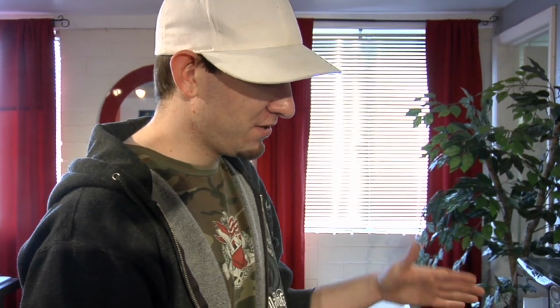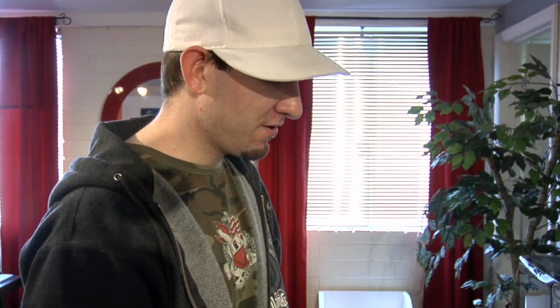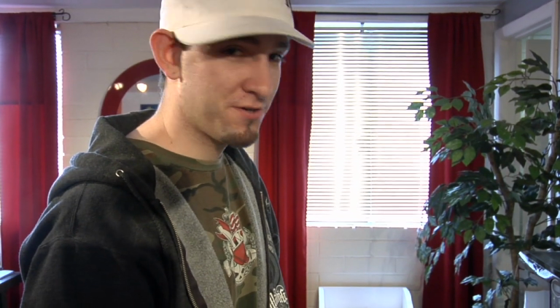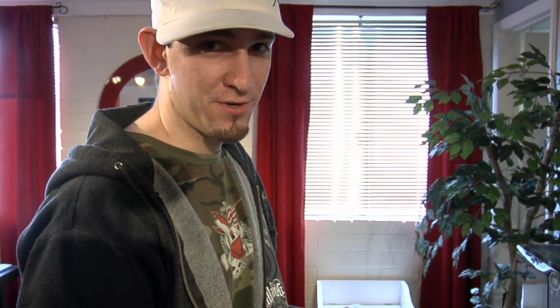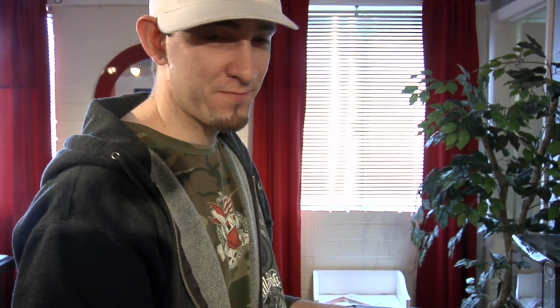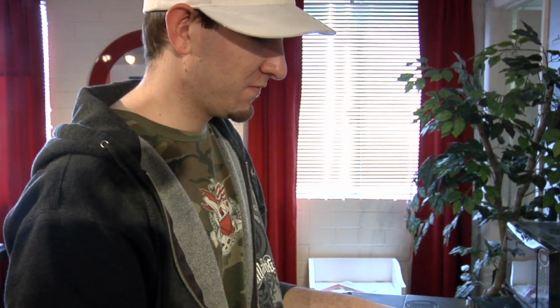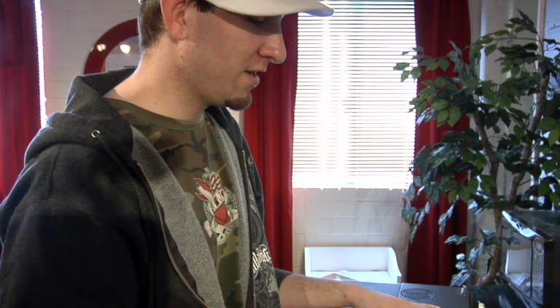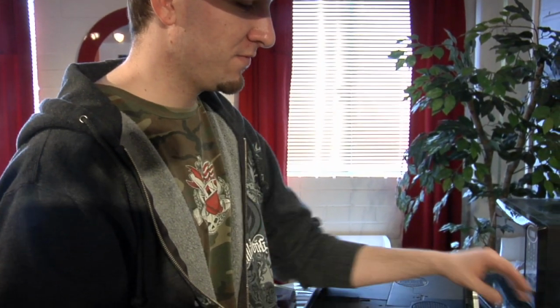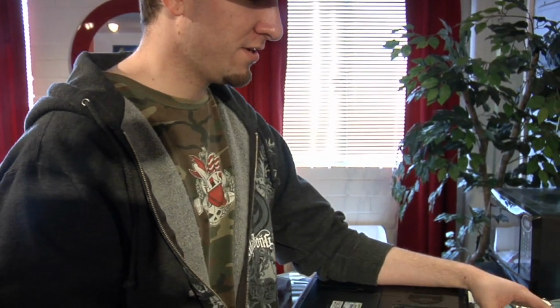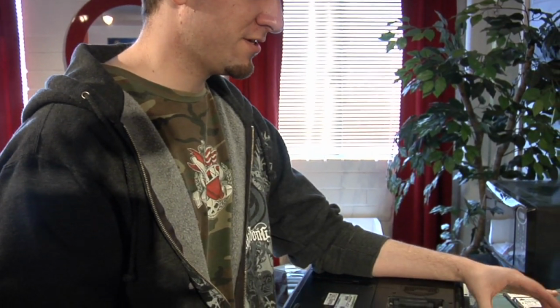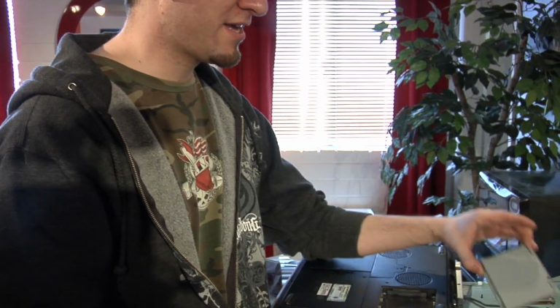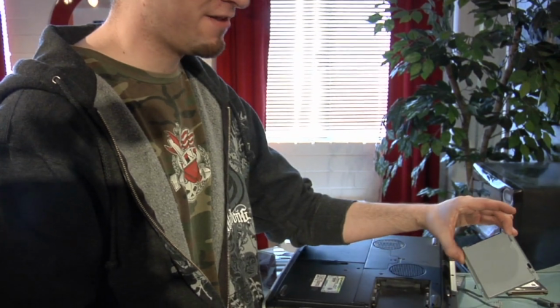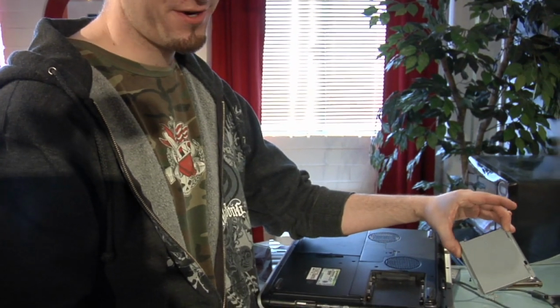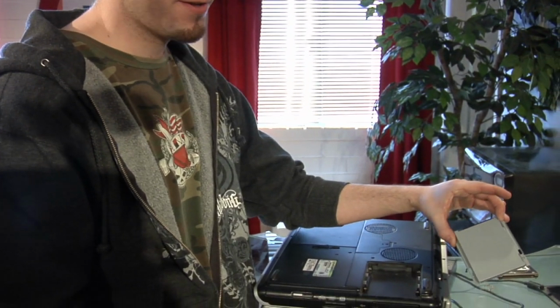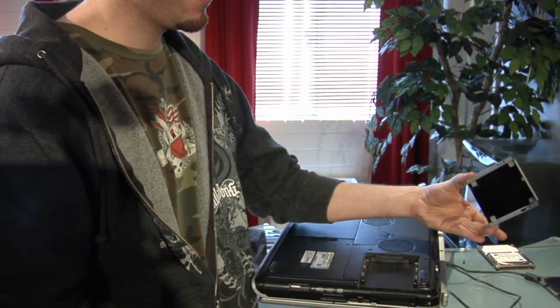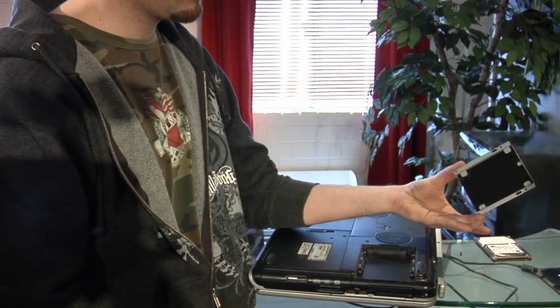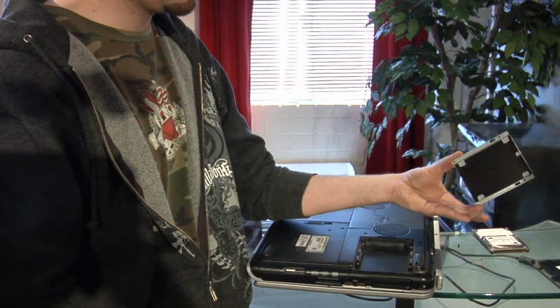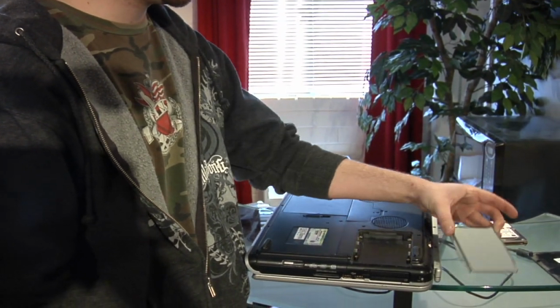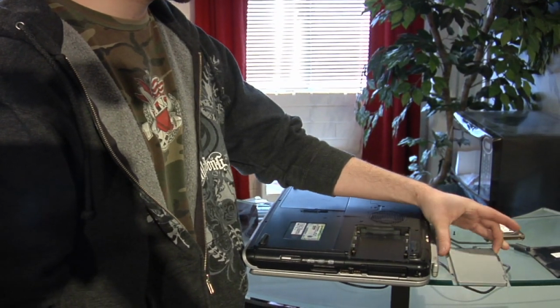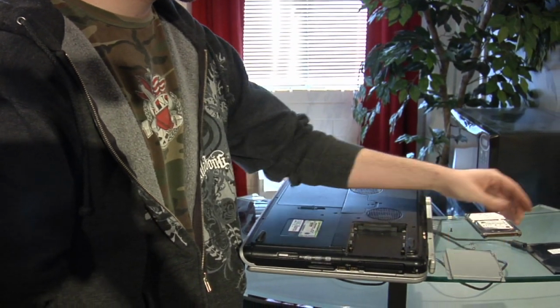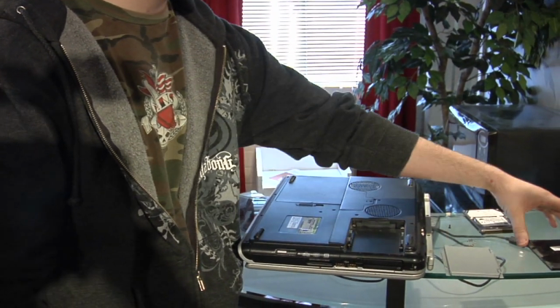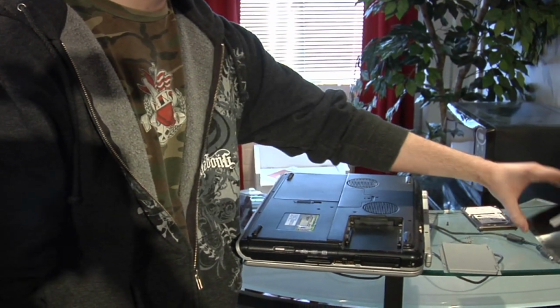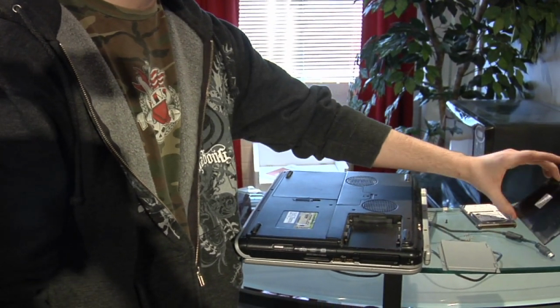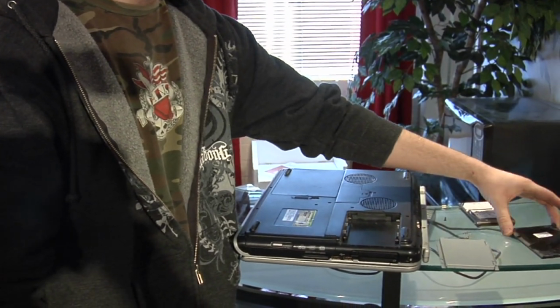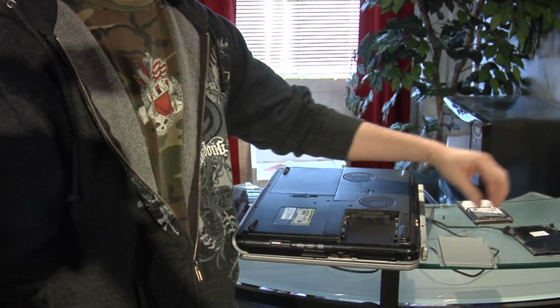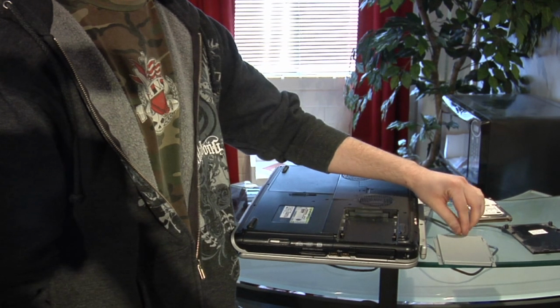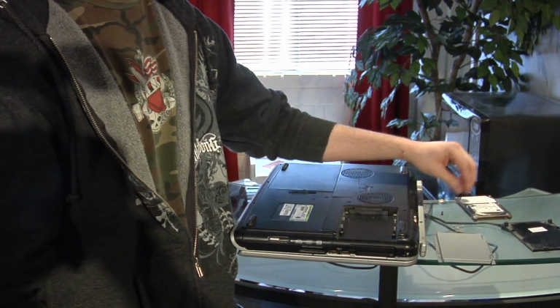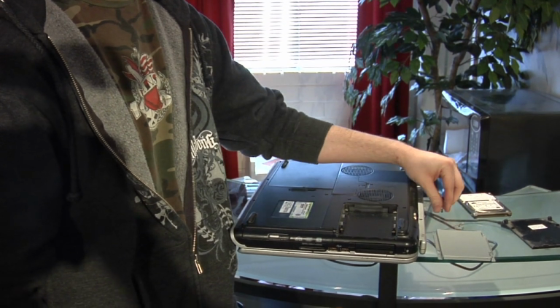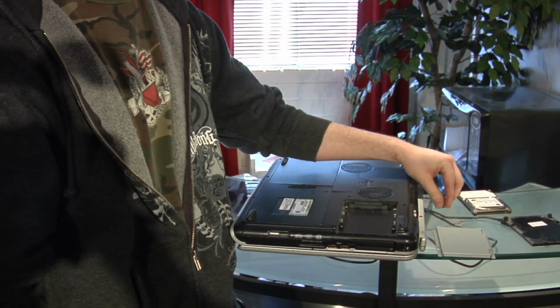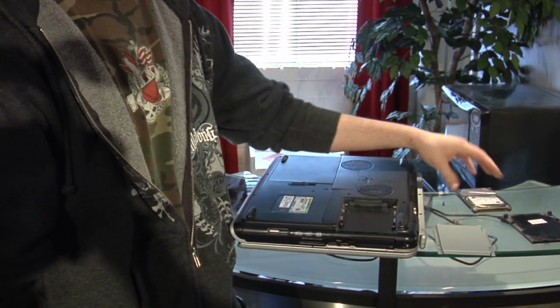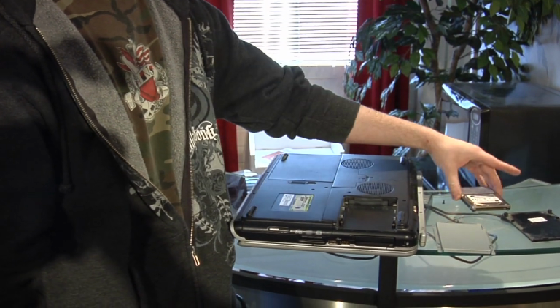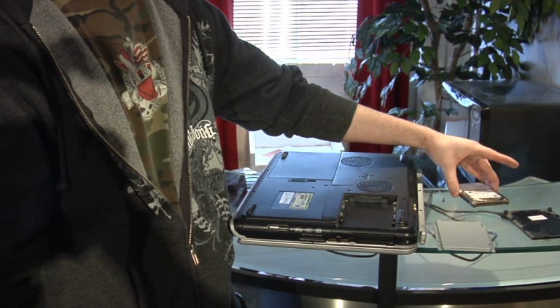Here is your notebook. Here is the caddy for it. This is what you put your hard drive in, and this is the faceplate. Screws and your hard drive.